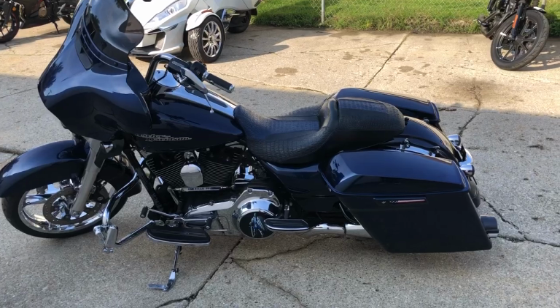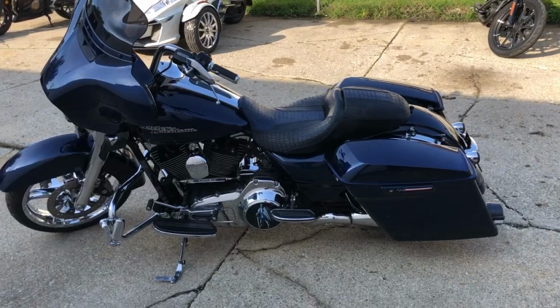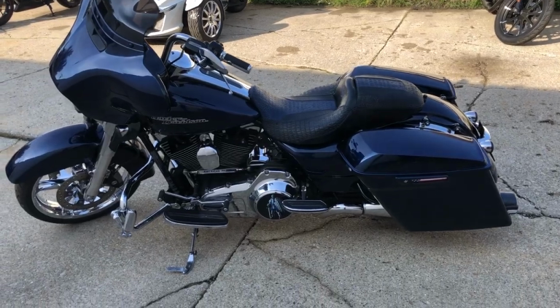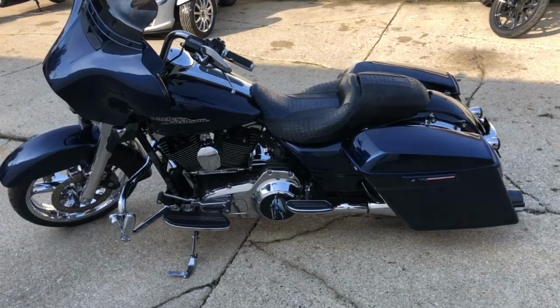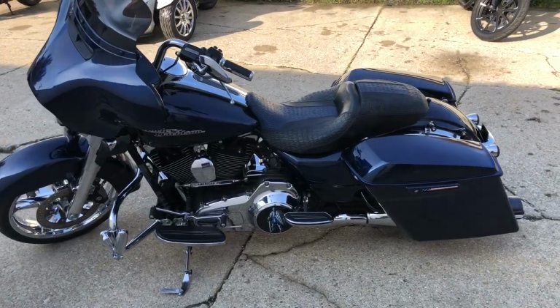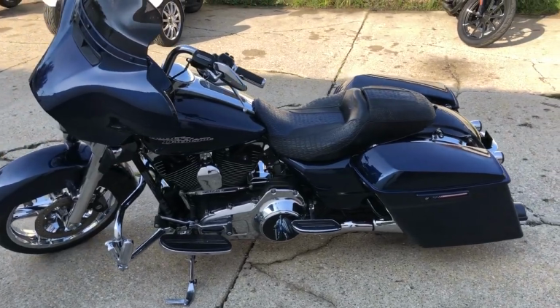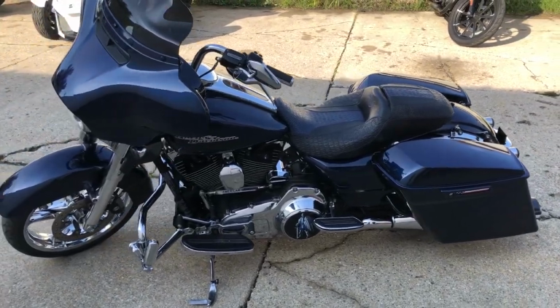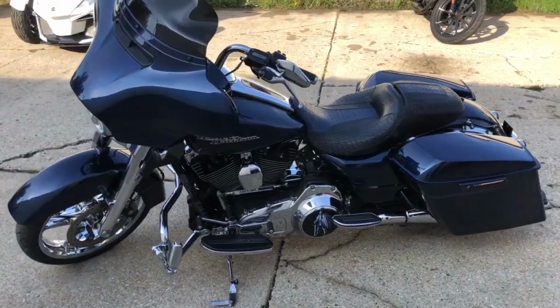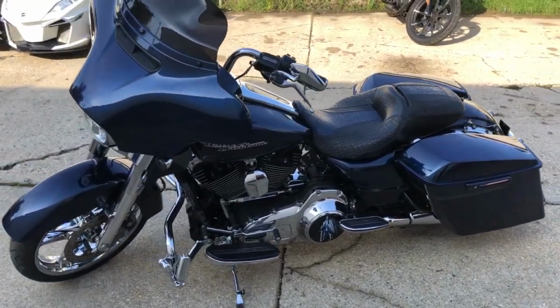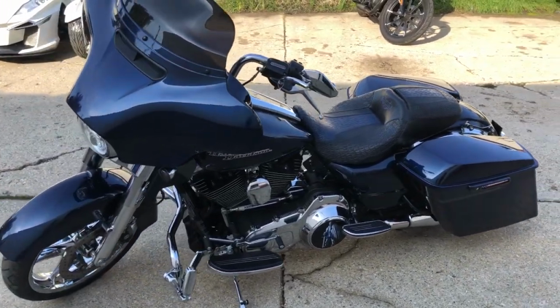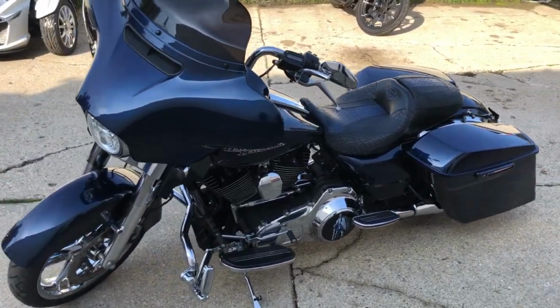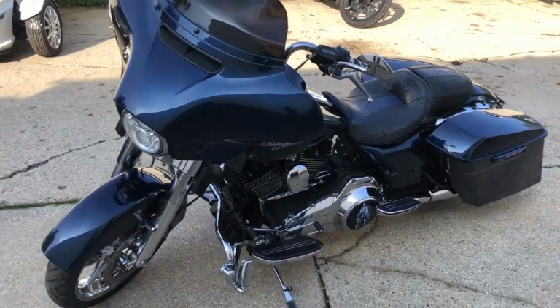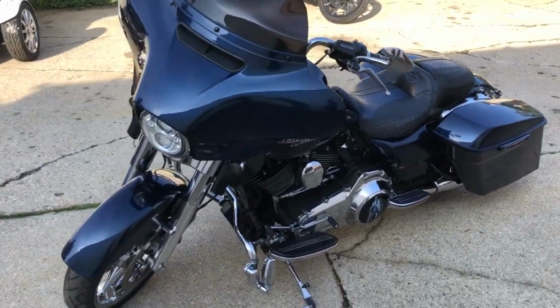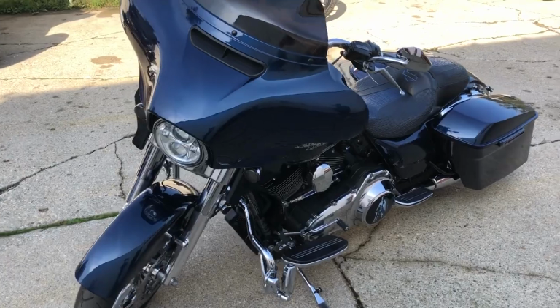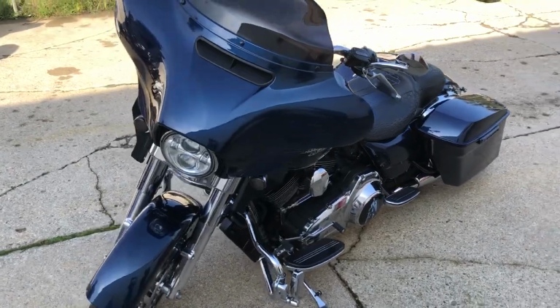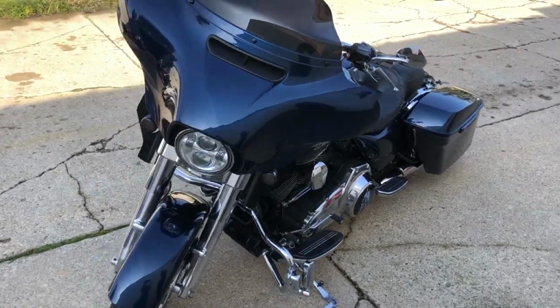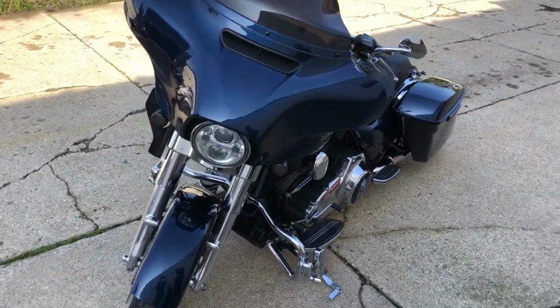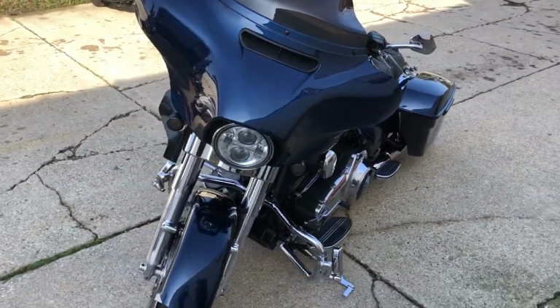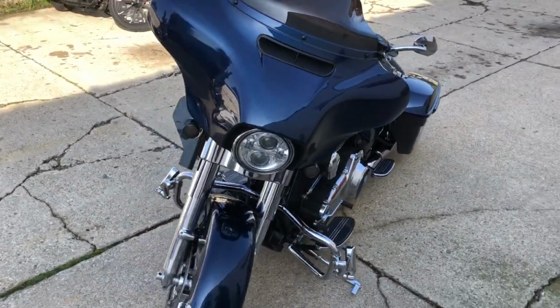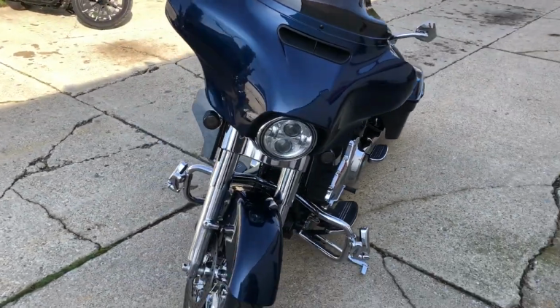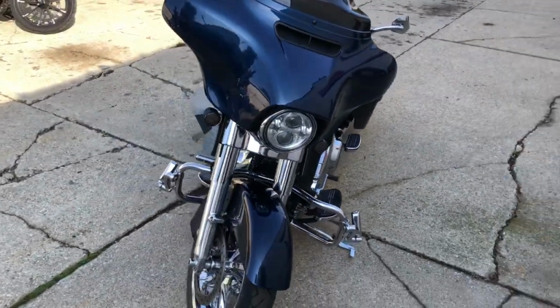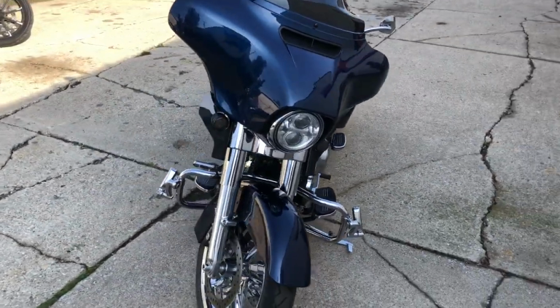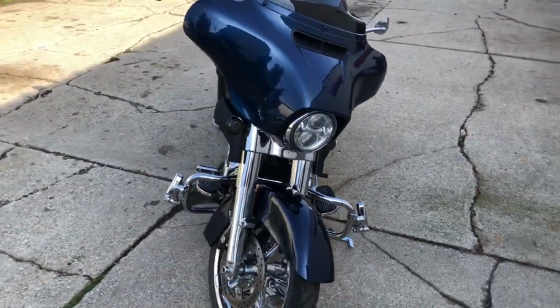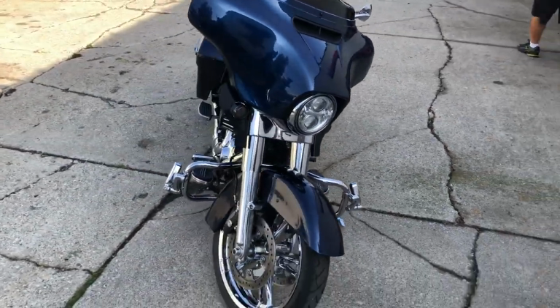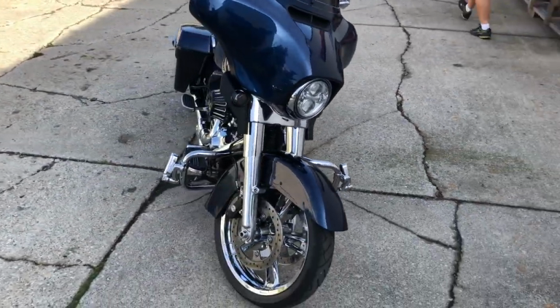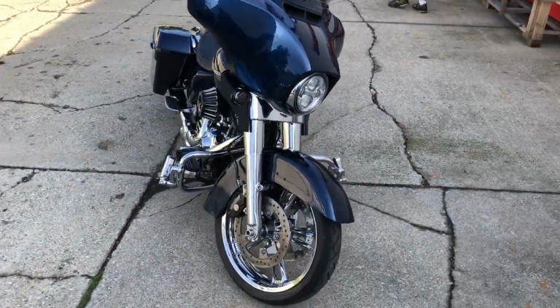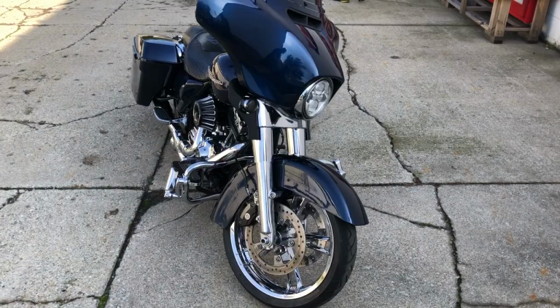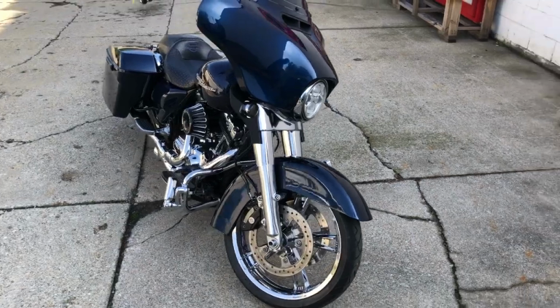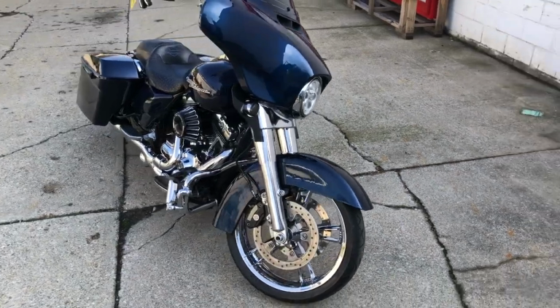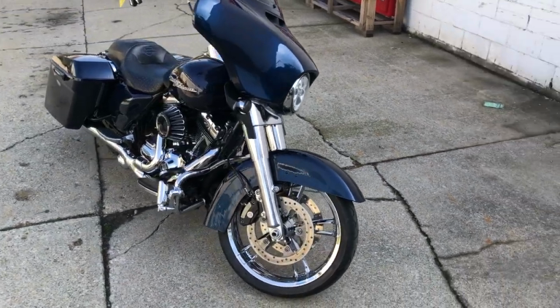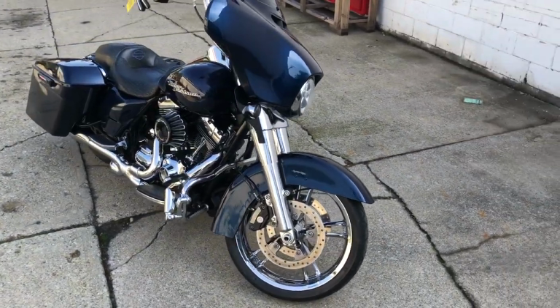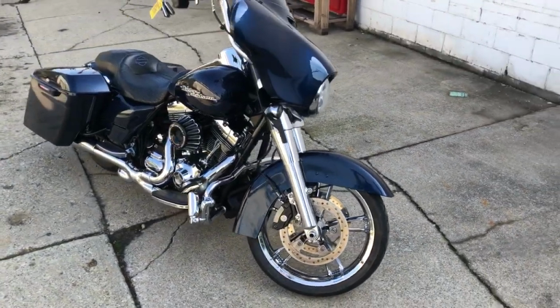Hey guys, approvalpowersports.com here doing some videos on some stuff that just came in. Check this one out — 2014 Street Glide for sale, got over $5,000 in extras guys. Check it out: chrome front and rear wheels, chrome front end.